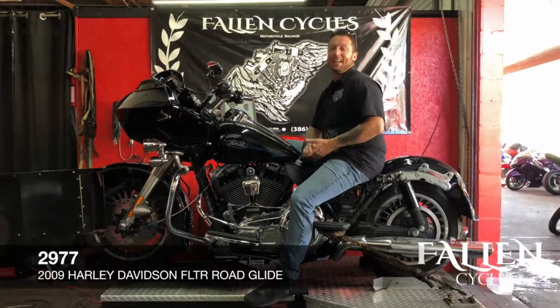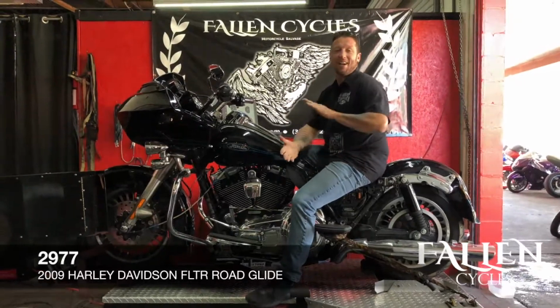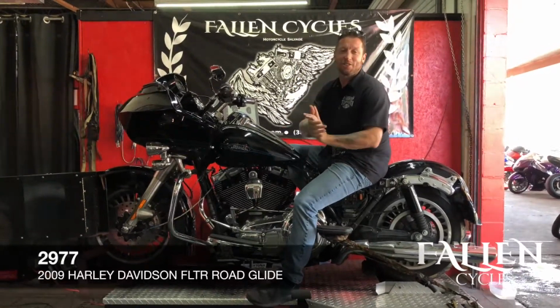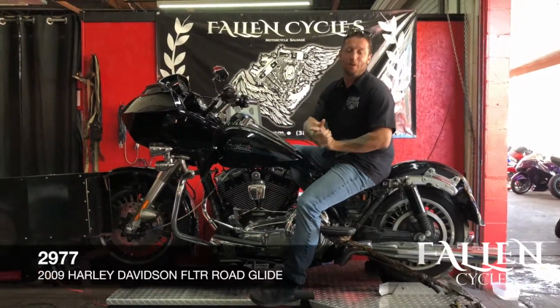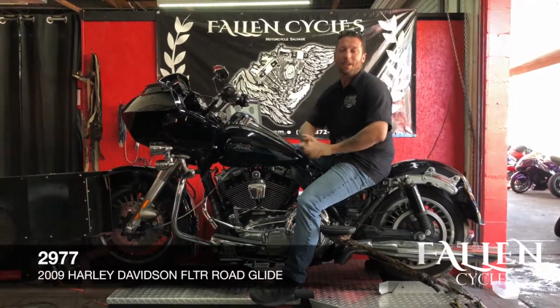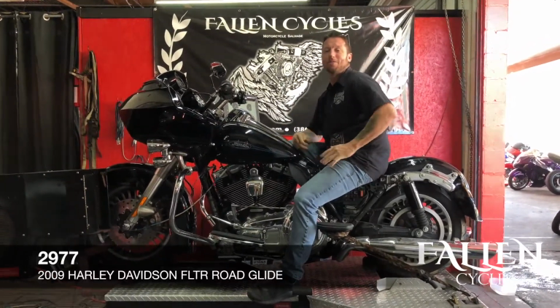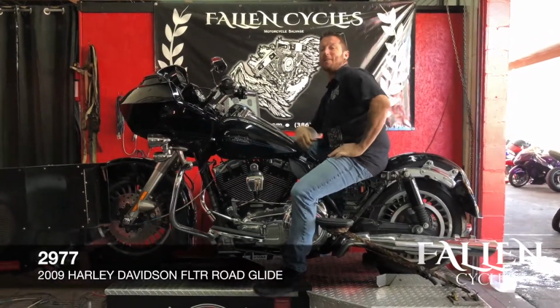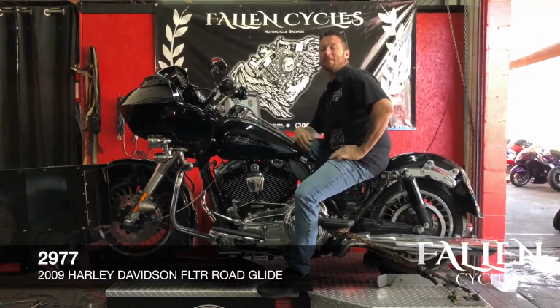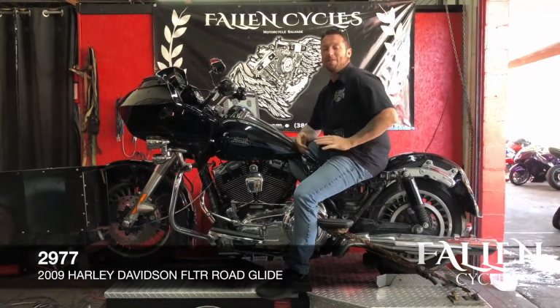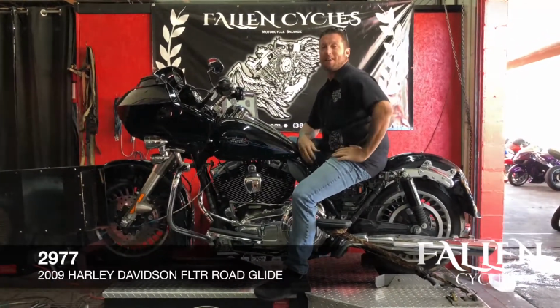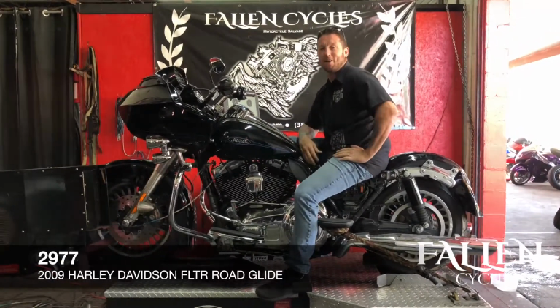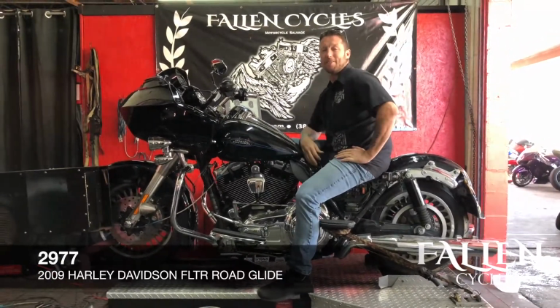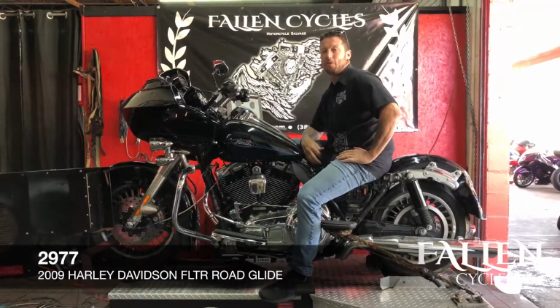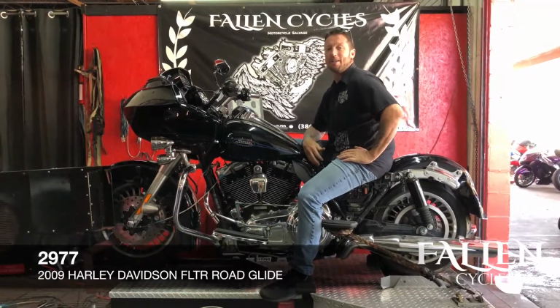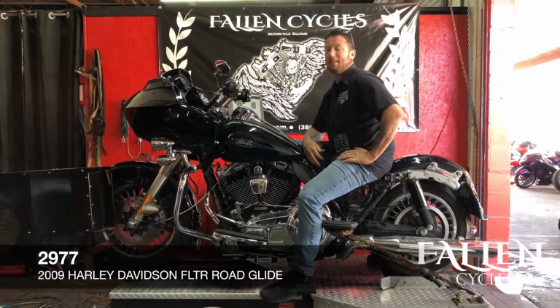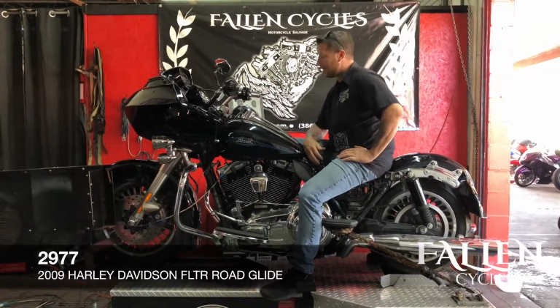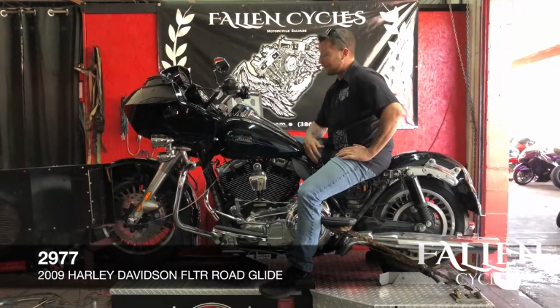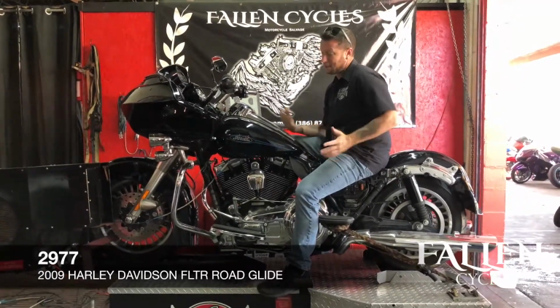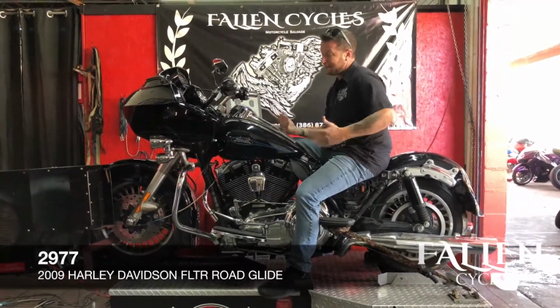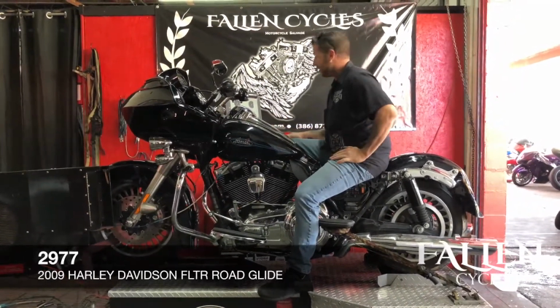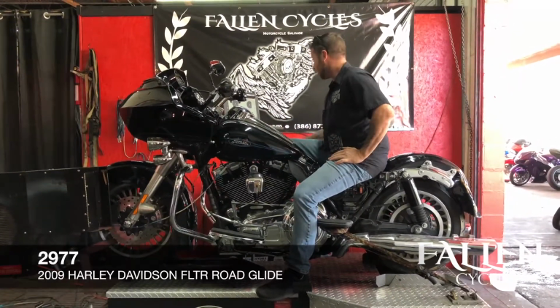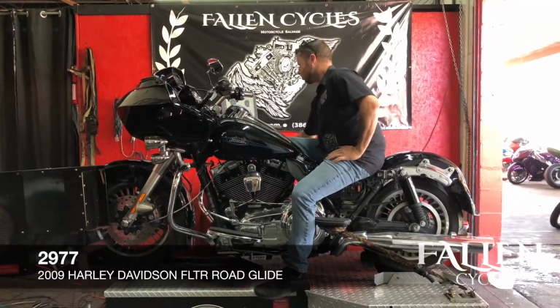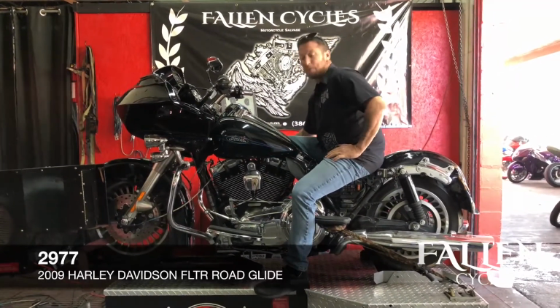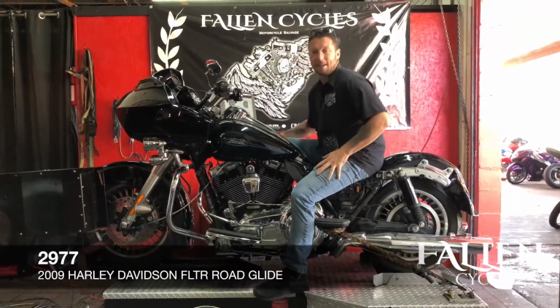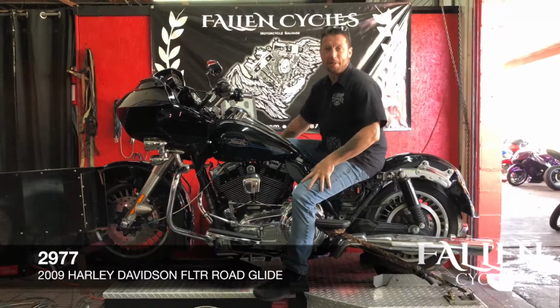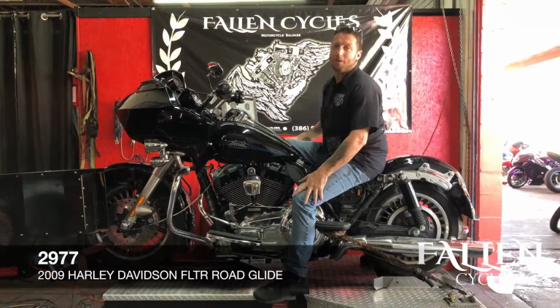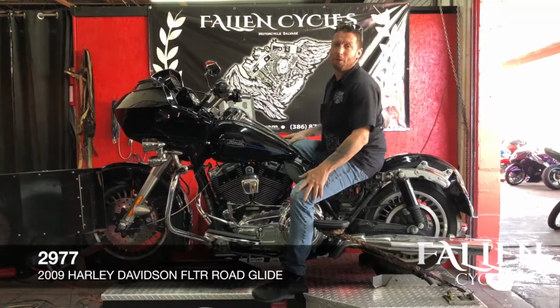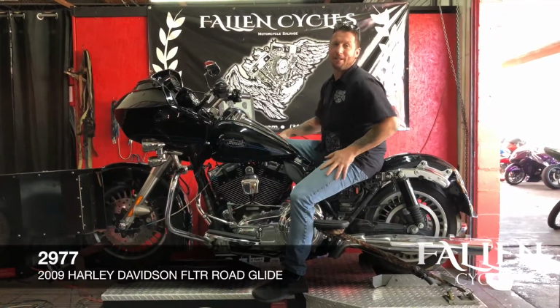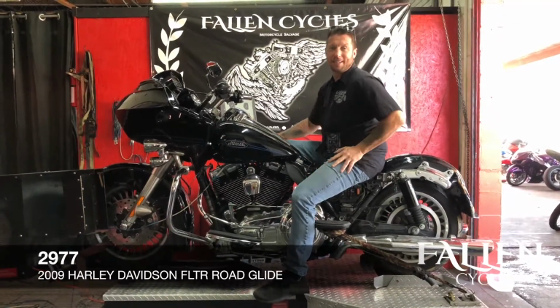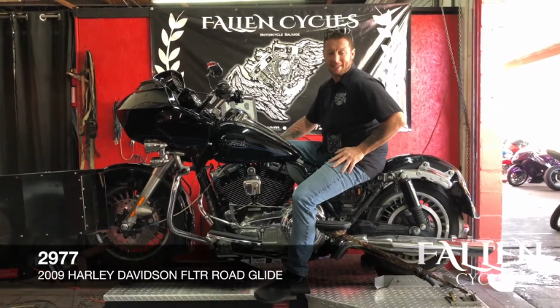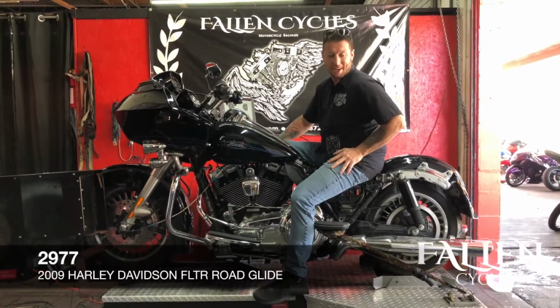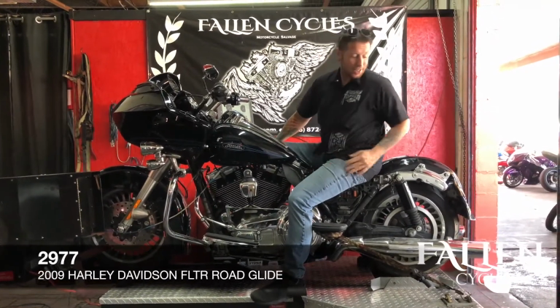Hey guys, this is Chuck from Falling Cycles. Today we have a 2009 Harley-Davidson Road Glide. It's actually kind of a cool little bike — it's got a Screaming Eagle 110 motor in it.